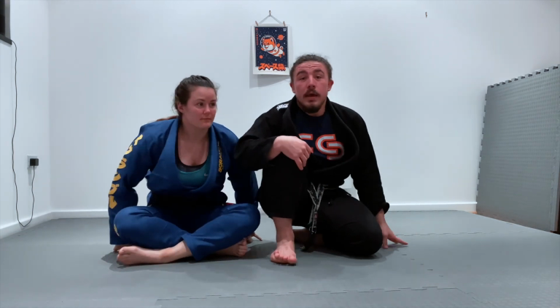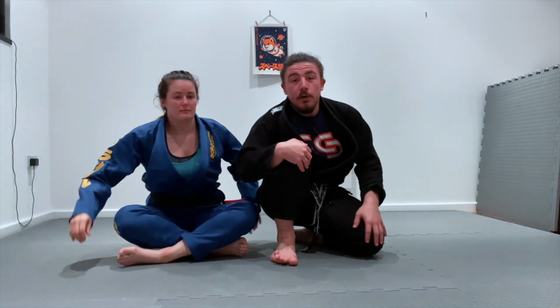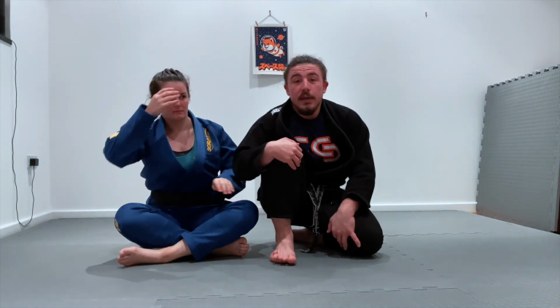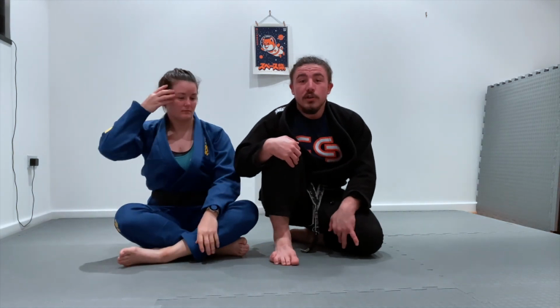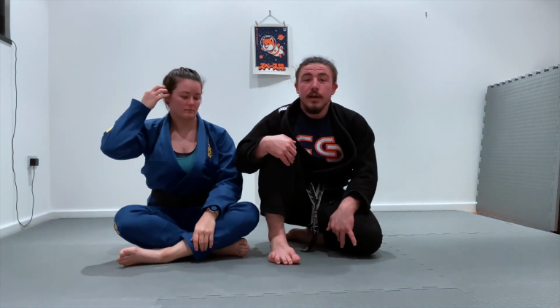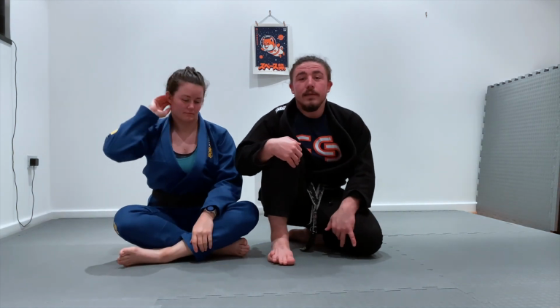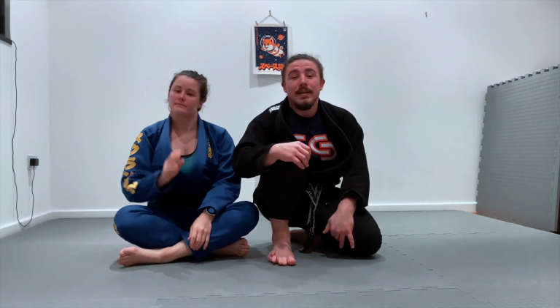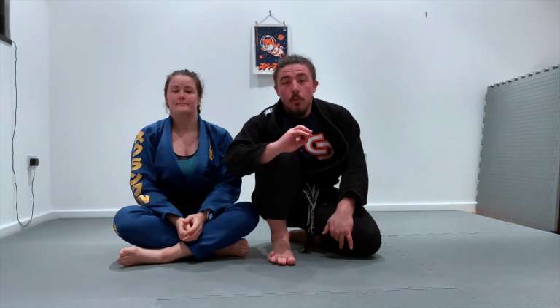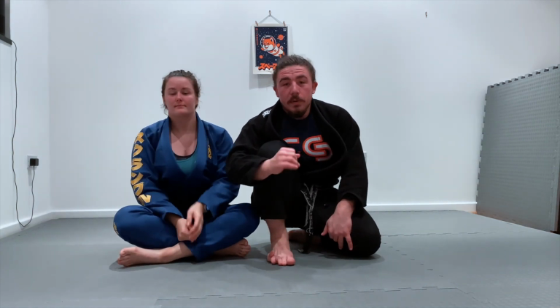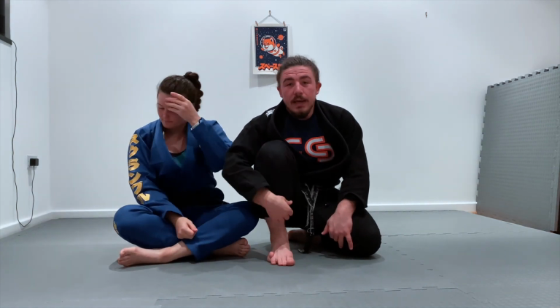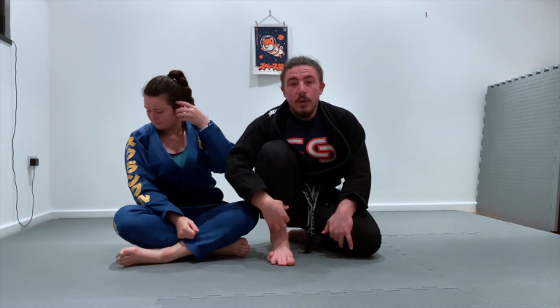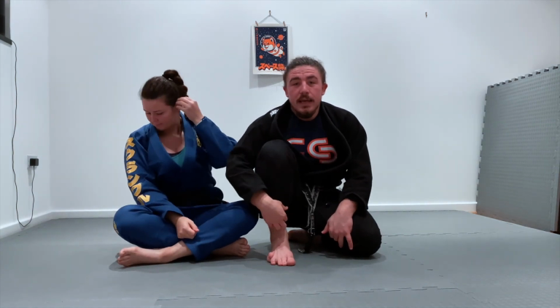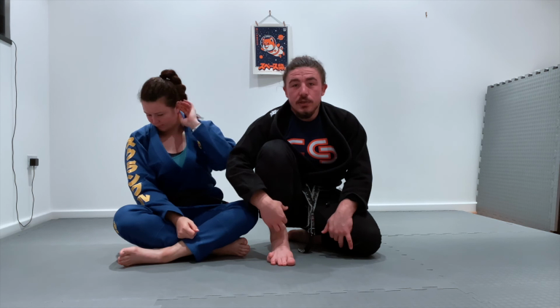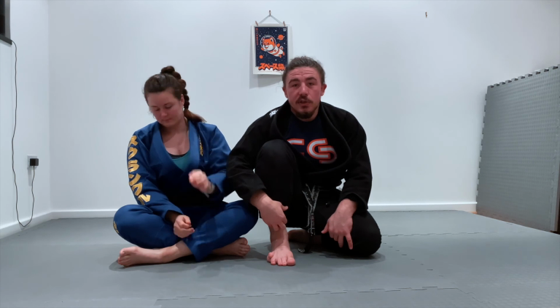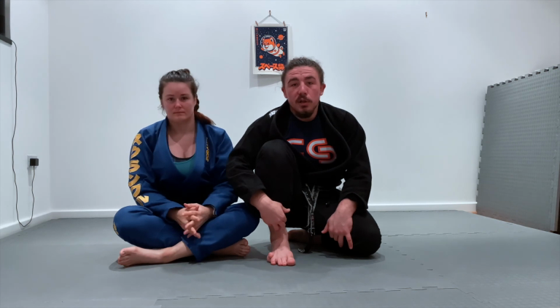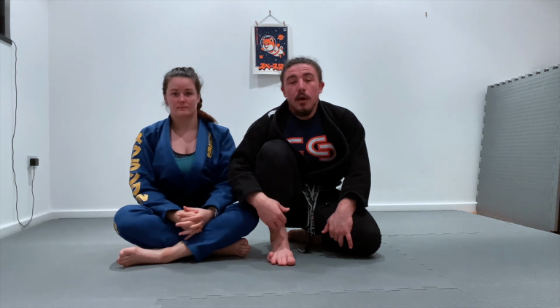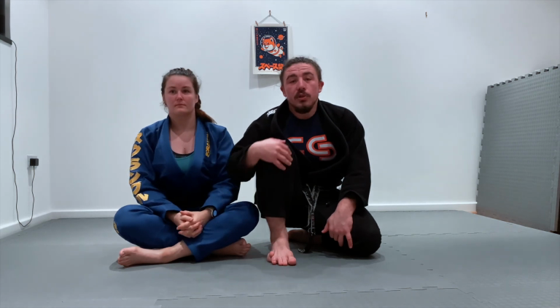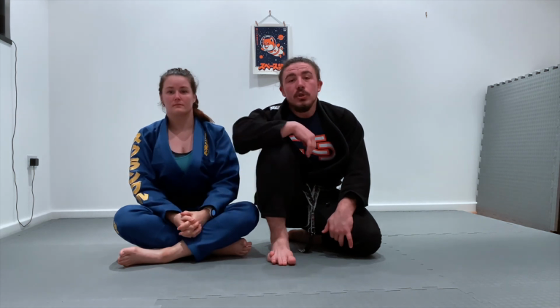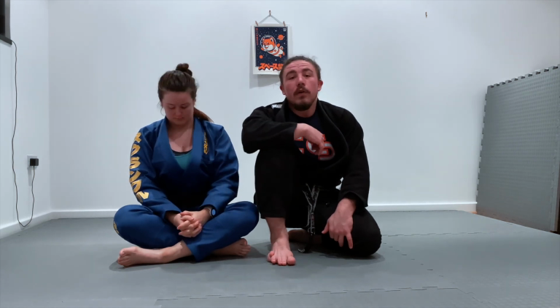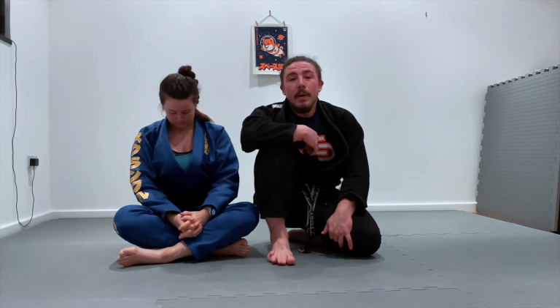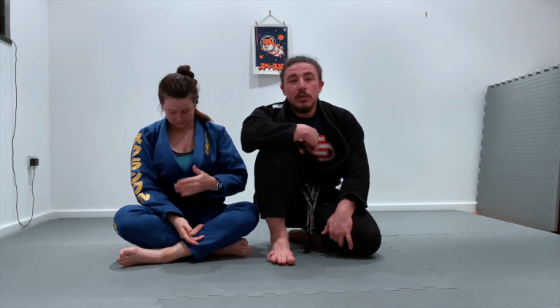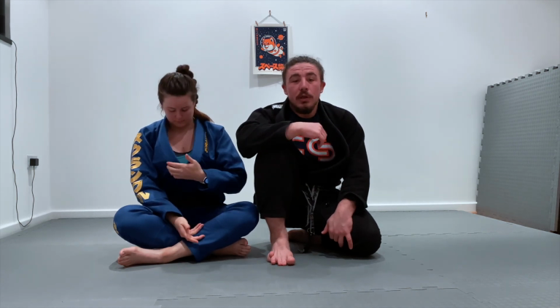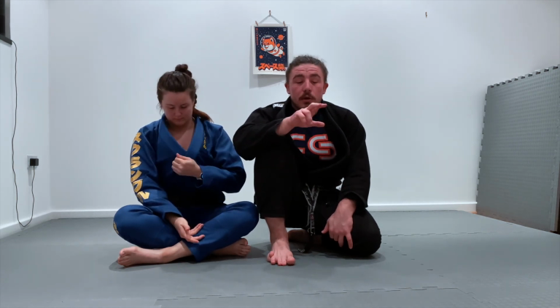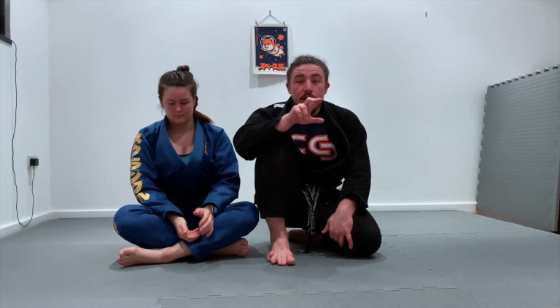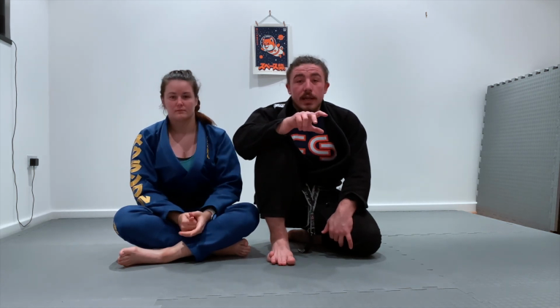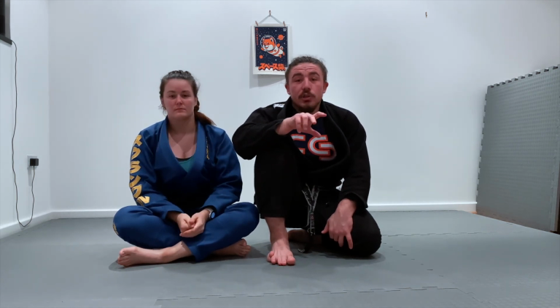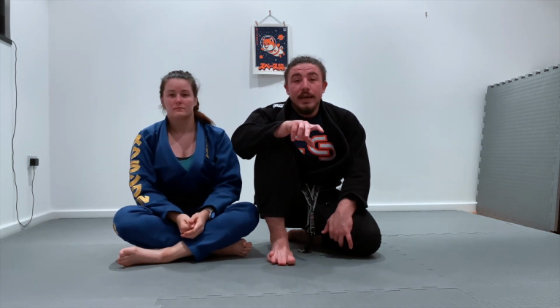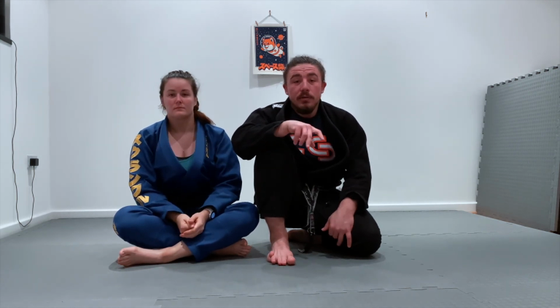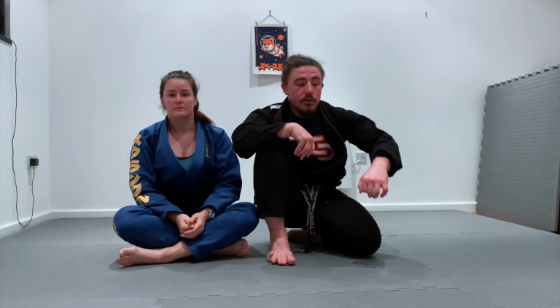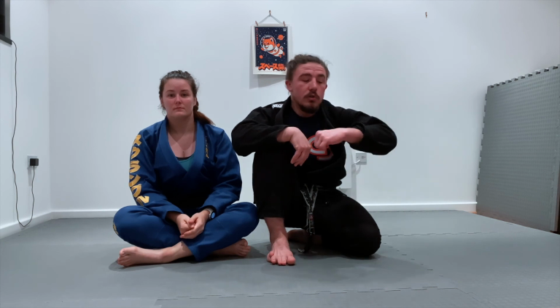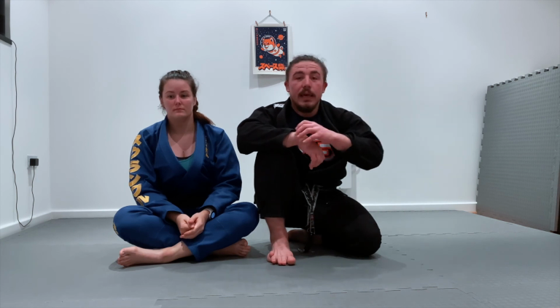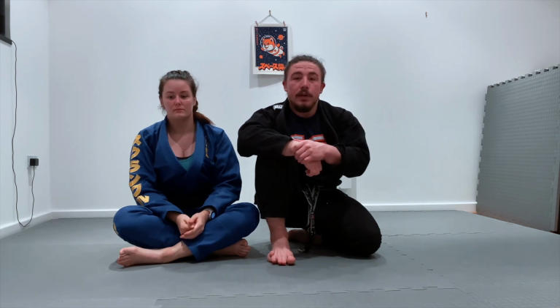Give that a try, guys. That is one of the most basic ways to enter into the arm lock, doing so from the mount position, using the transition to S mount to ultimately get the finish.